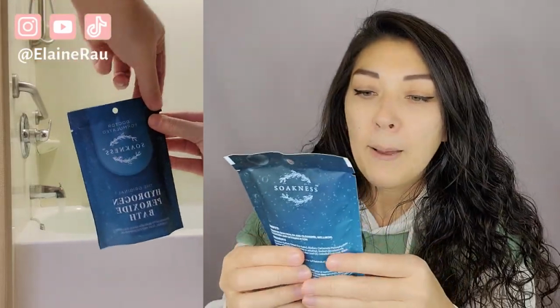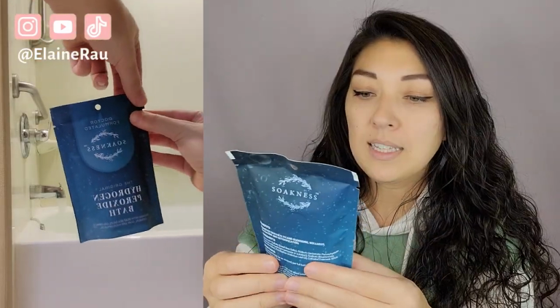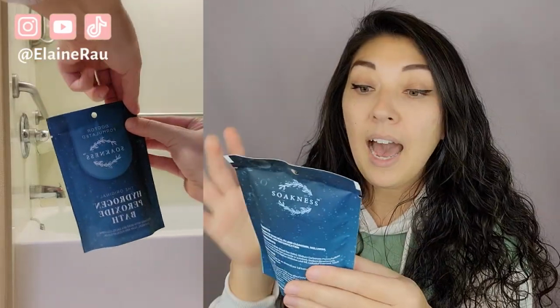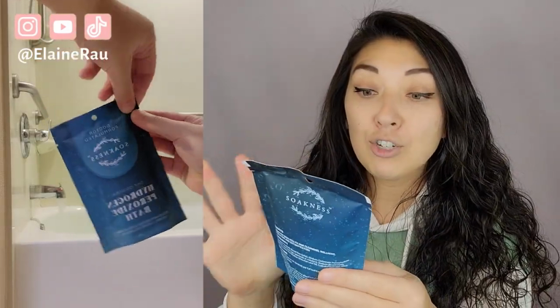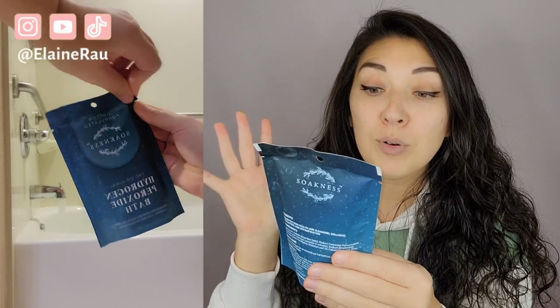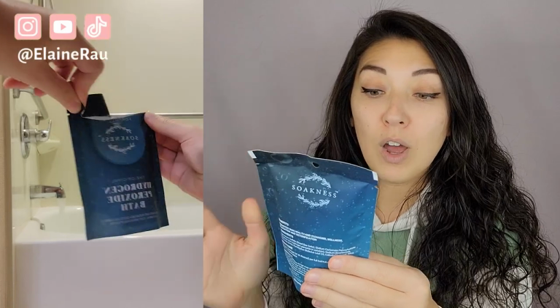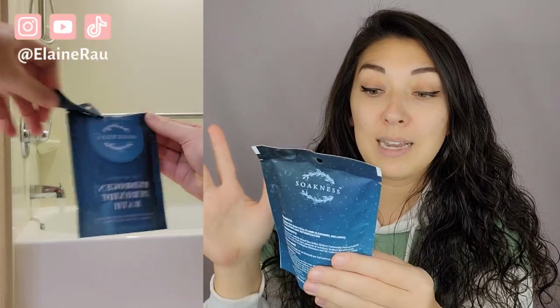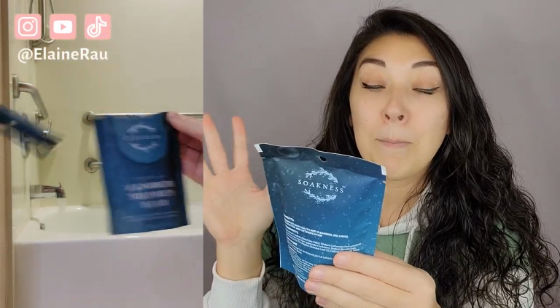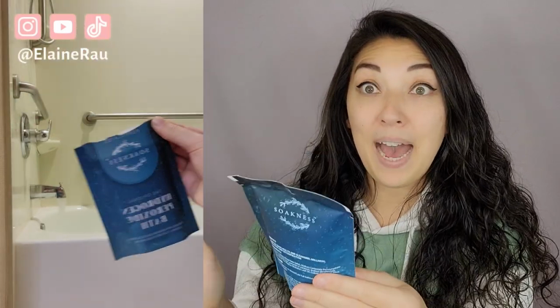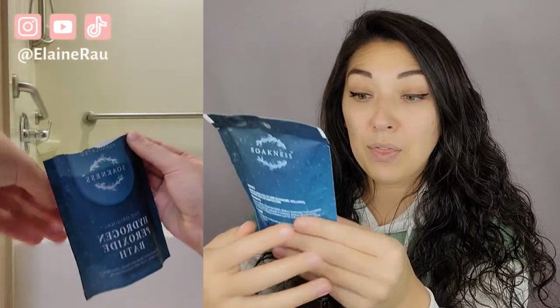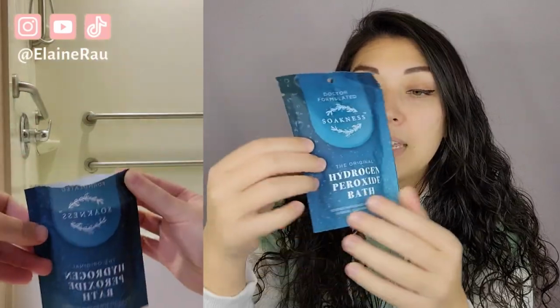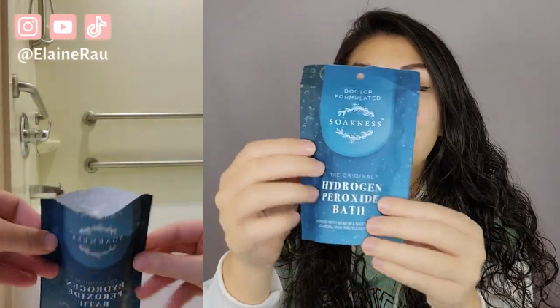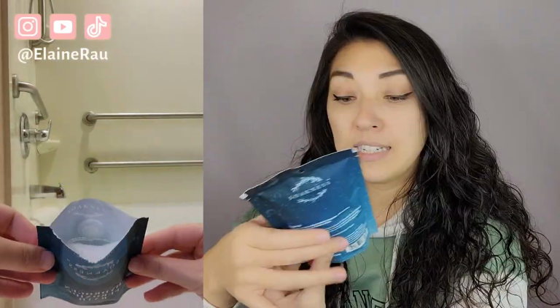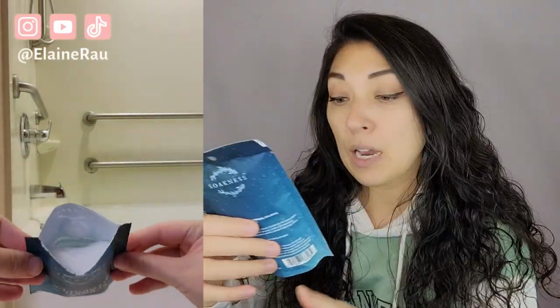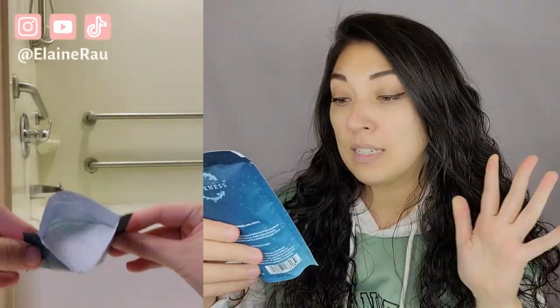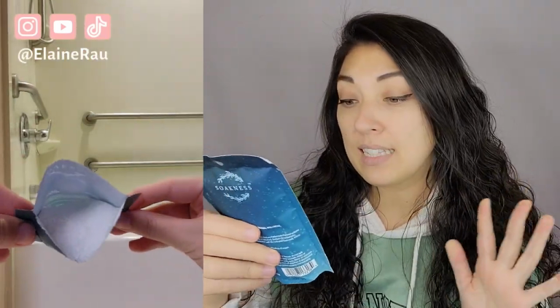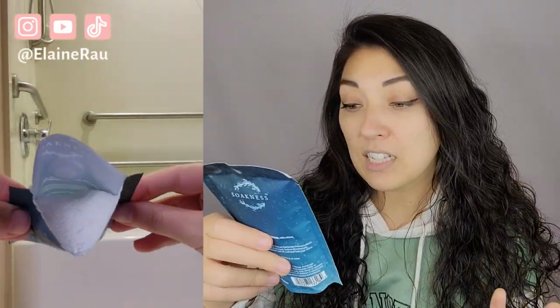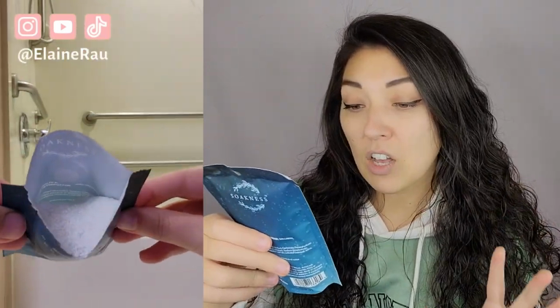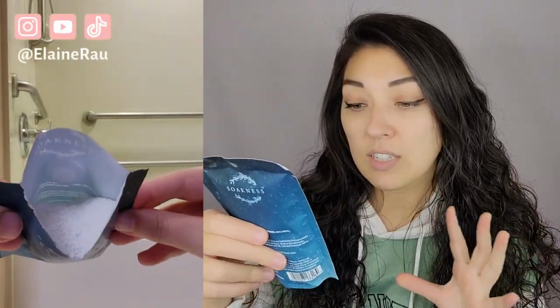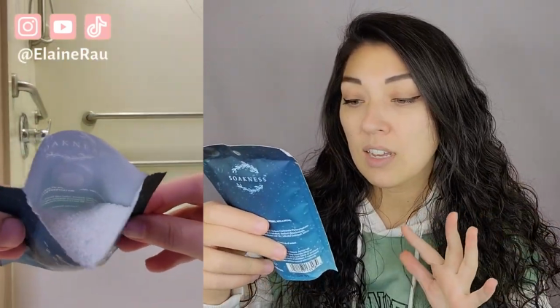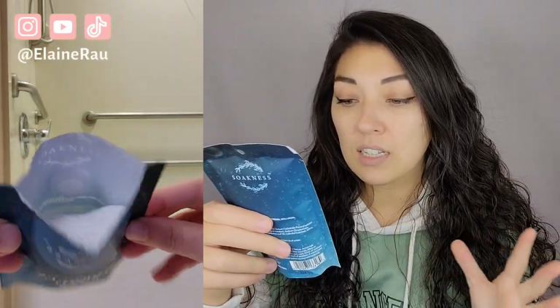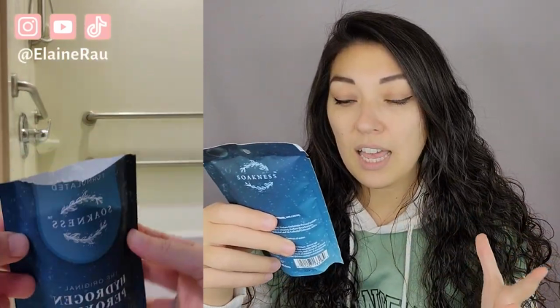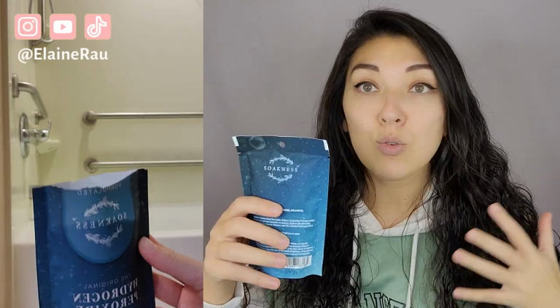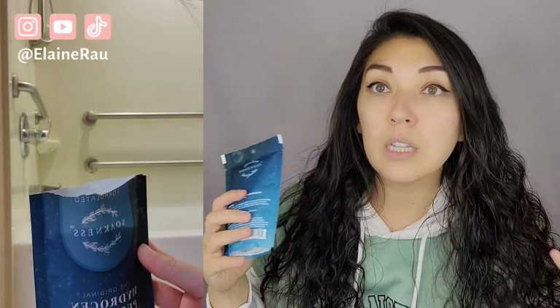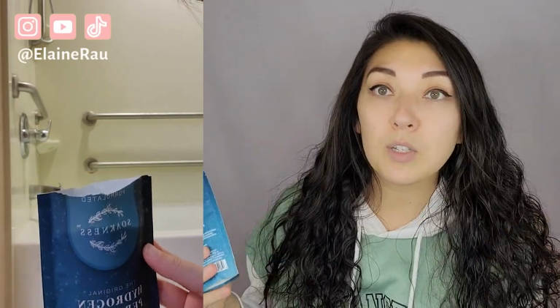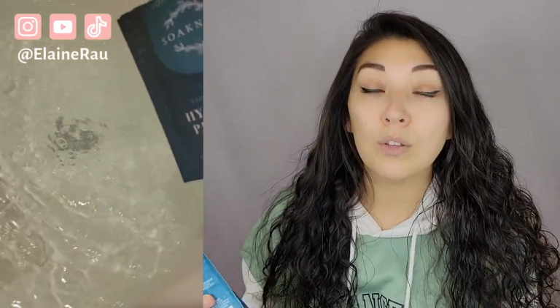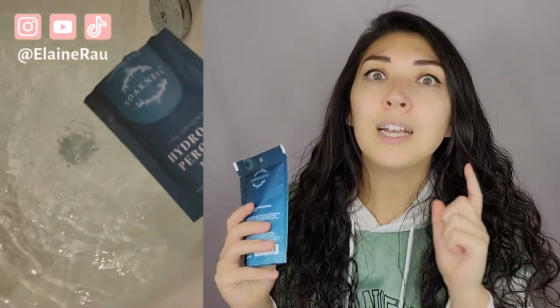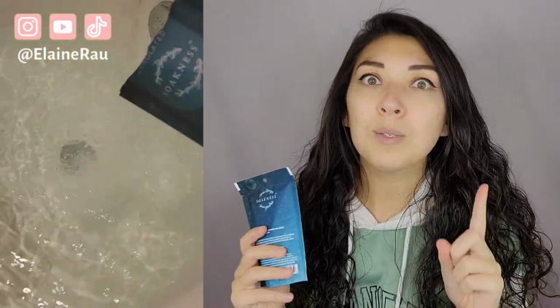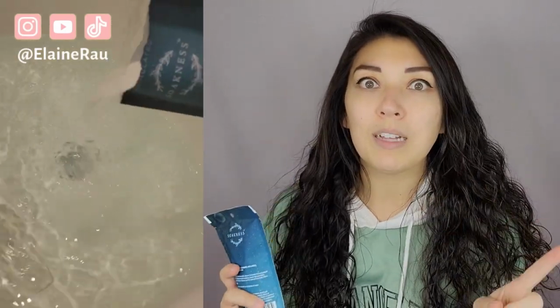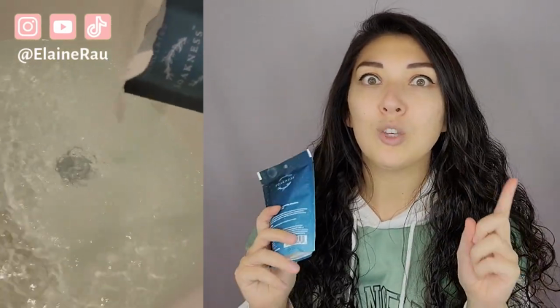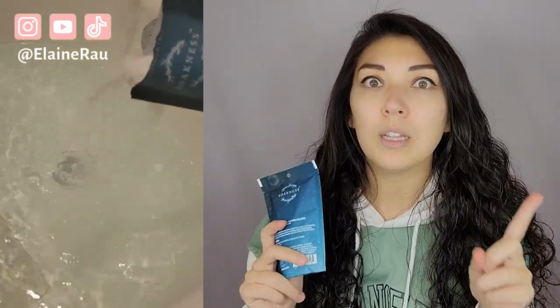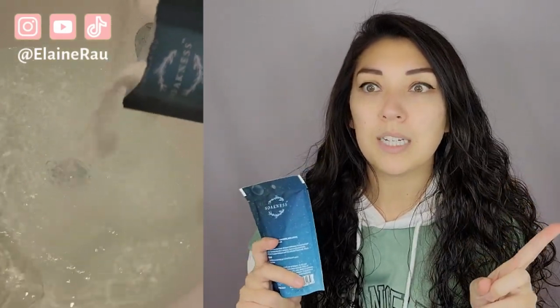This is a hydrogen peroxide bath. It's designed with Dead Sea salts, clay, and eucalyptus oil — that's what I'm smelling, the eucalyptus.